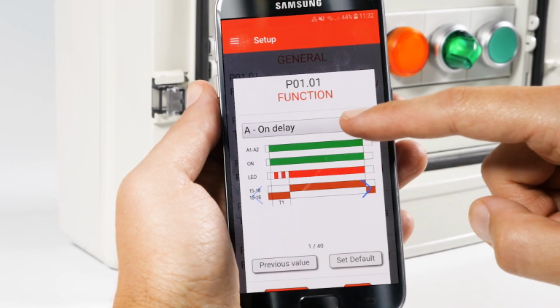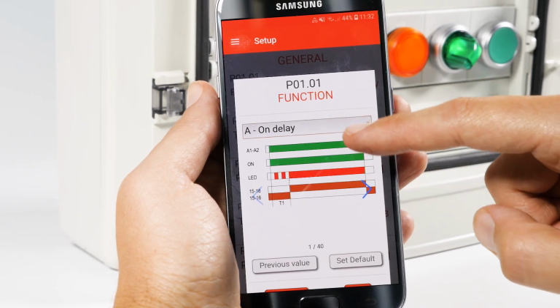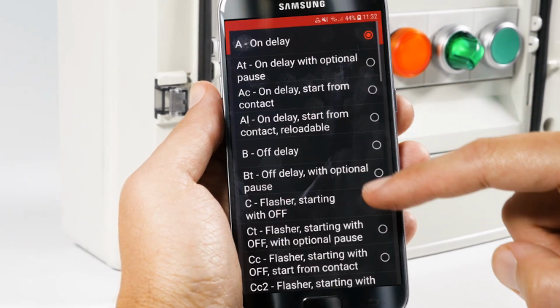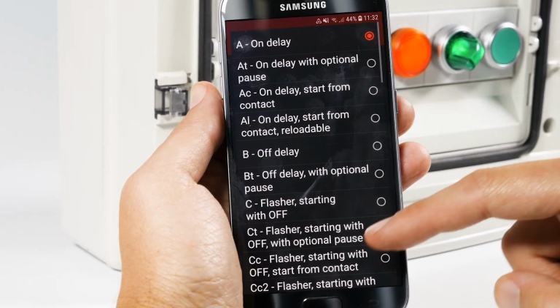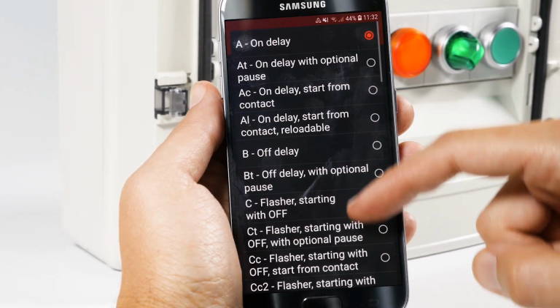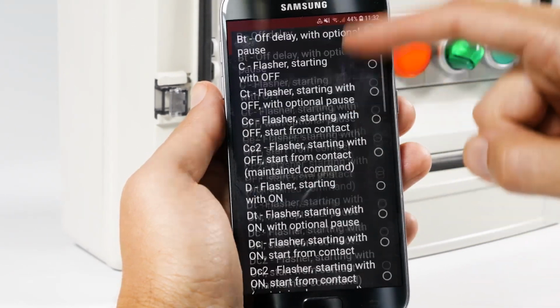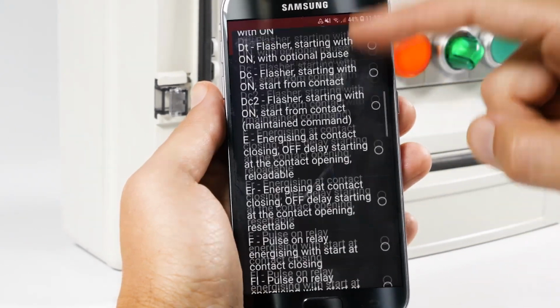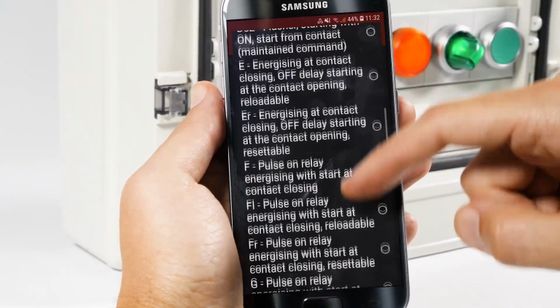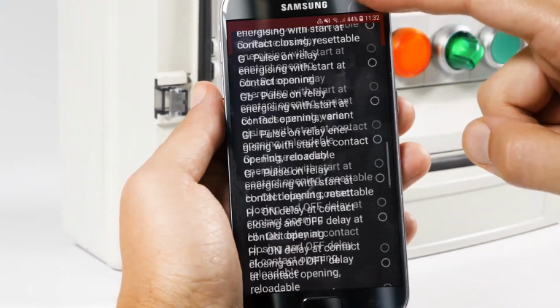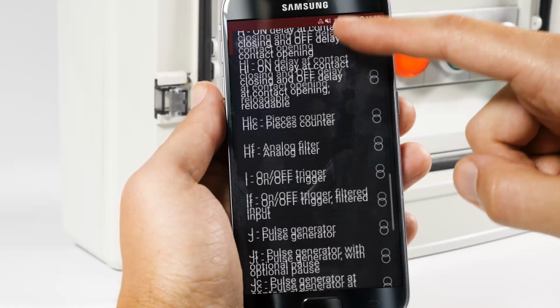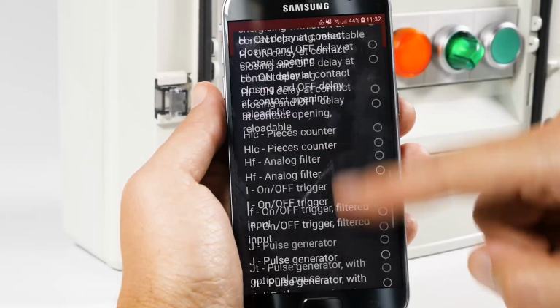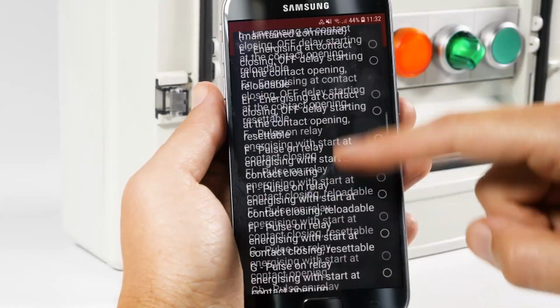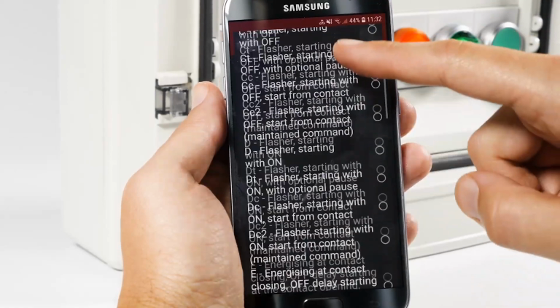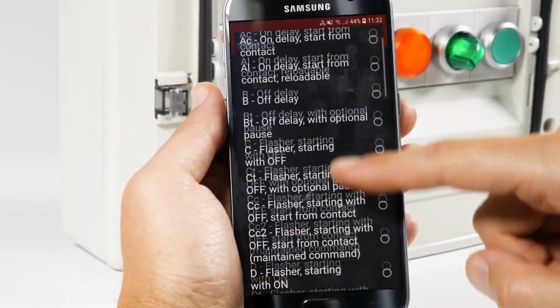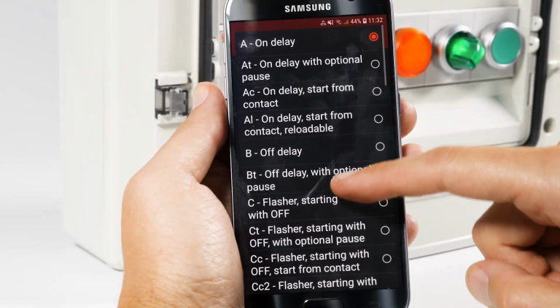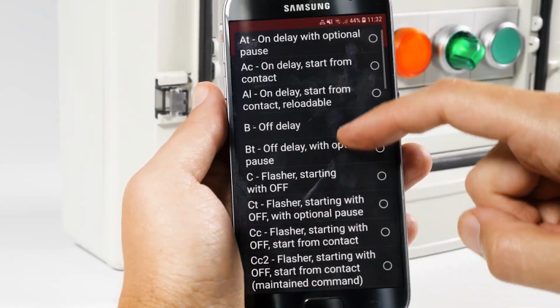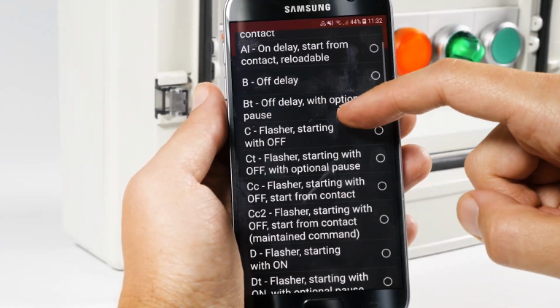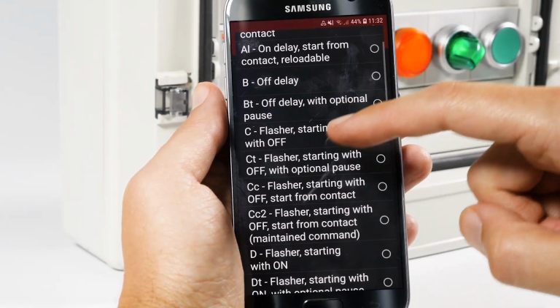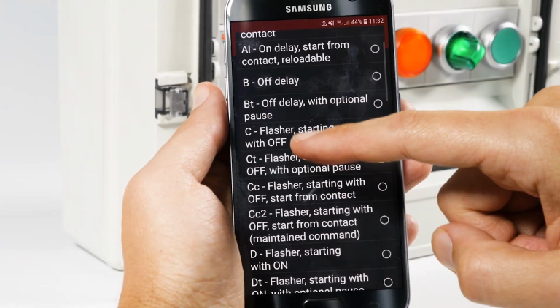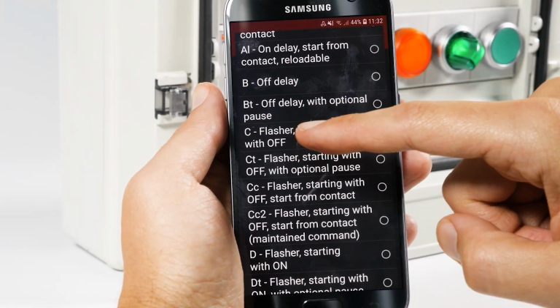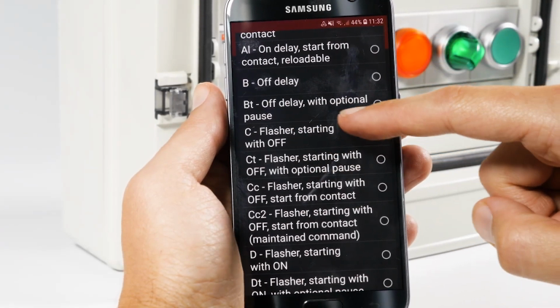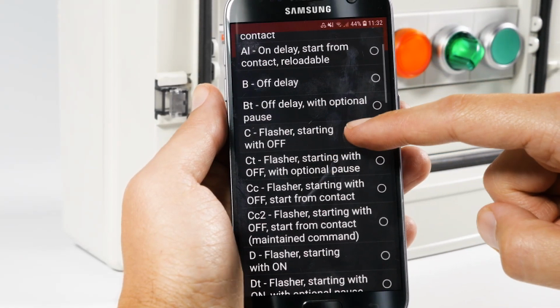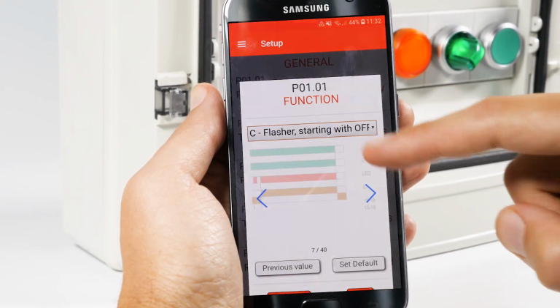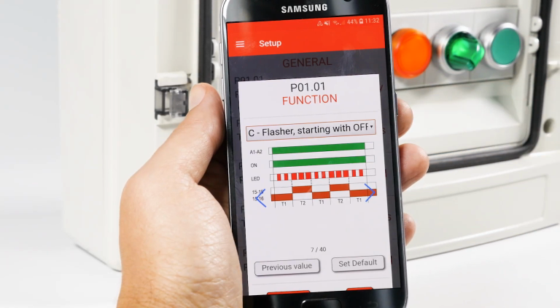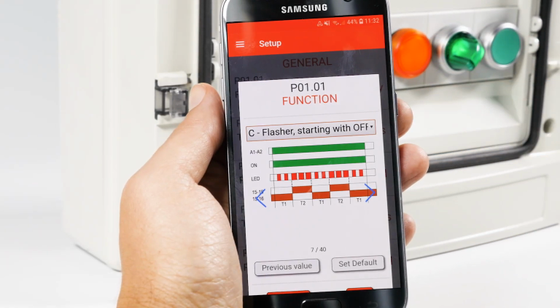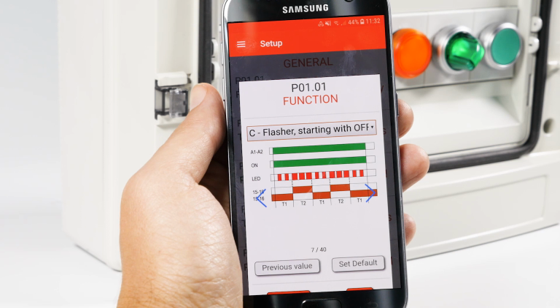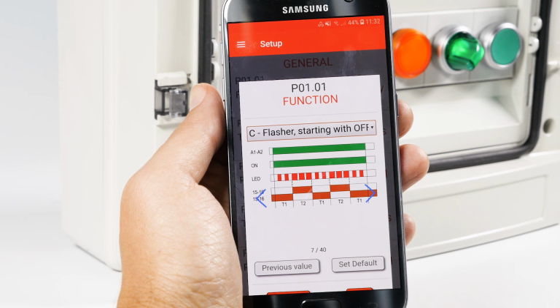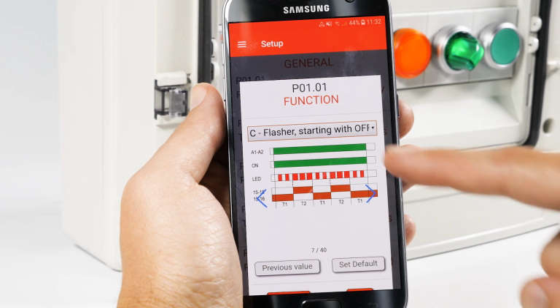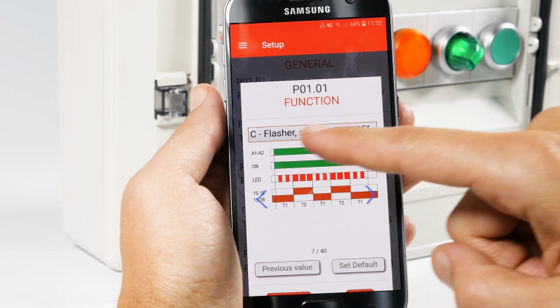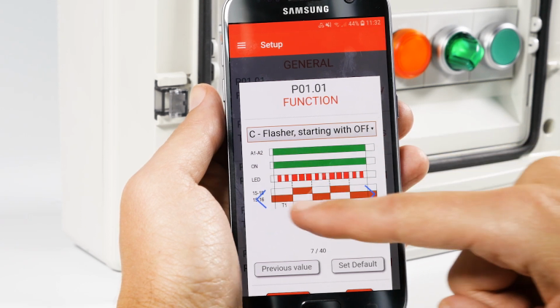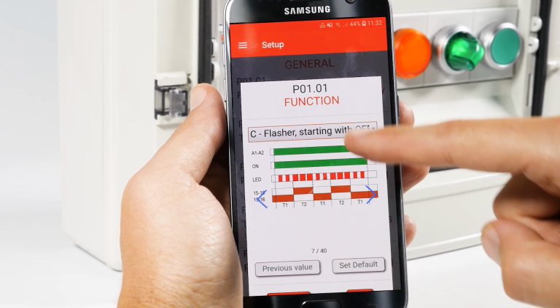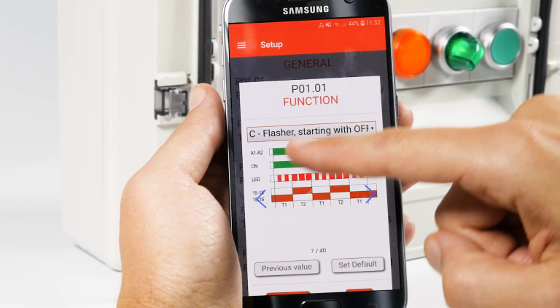For this example, we'll select the pause work function called C Flasher starting with off. The application shows you an easy-to-understand graphic of the function.